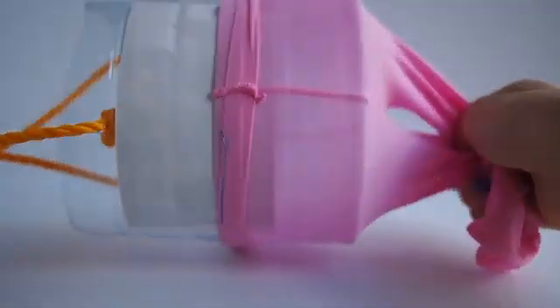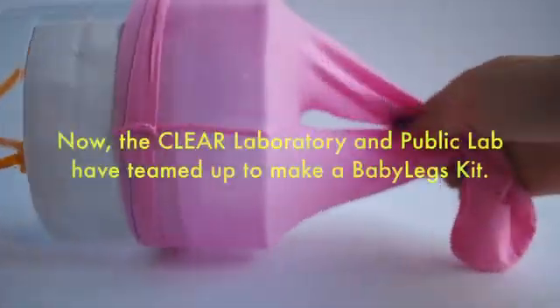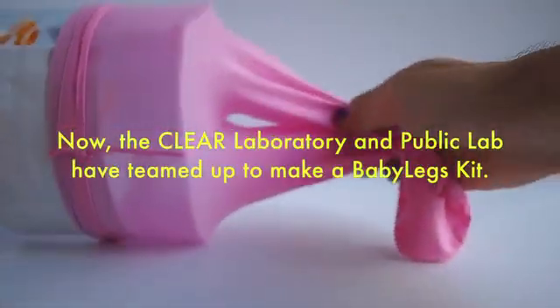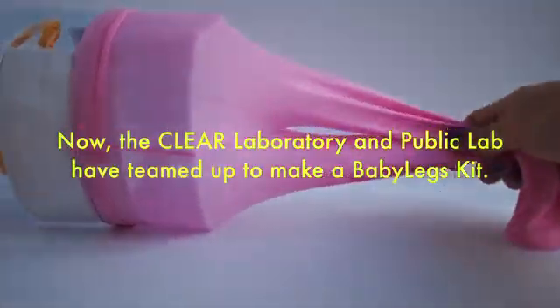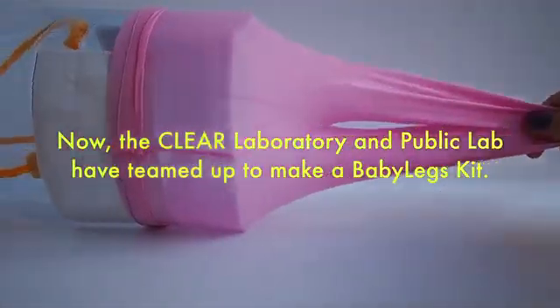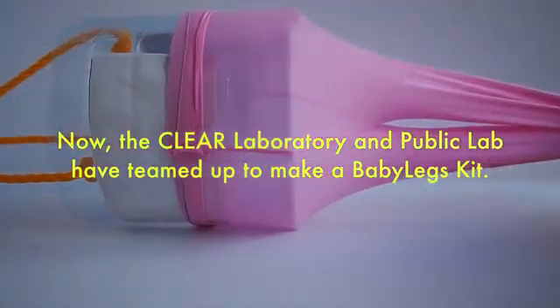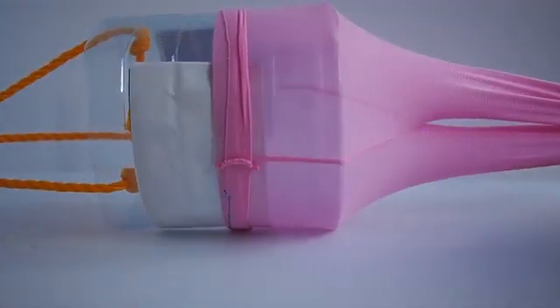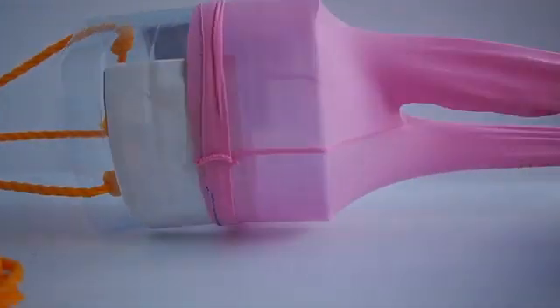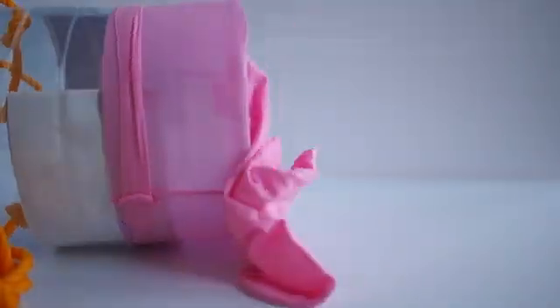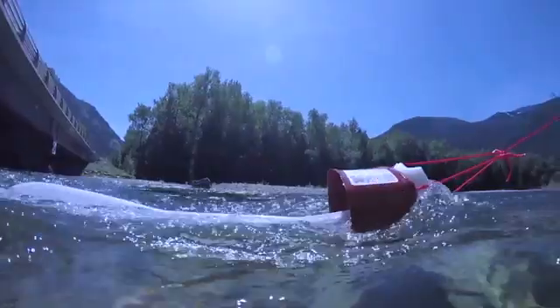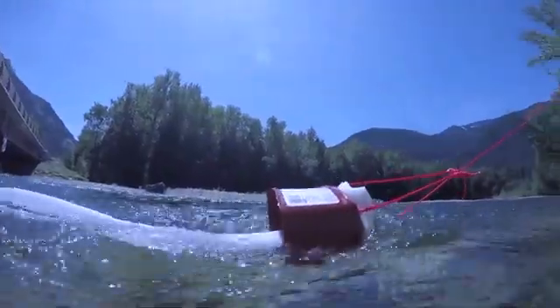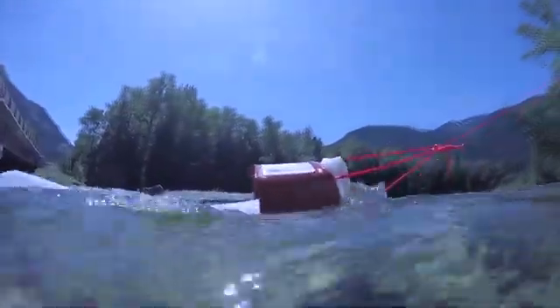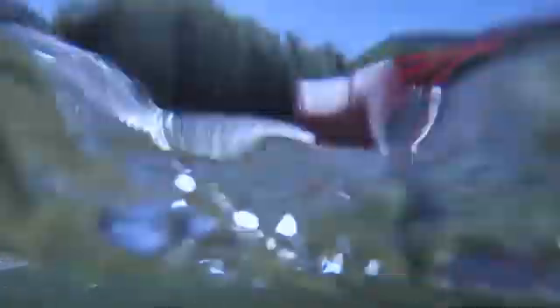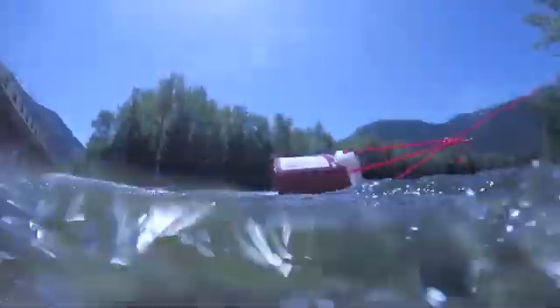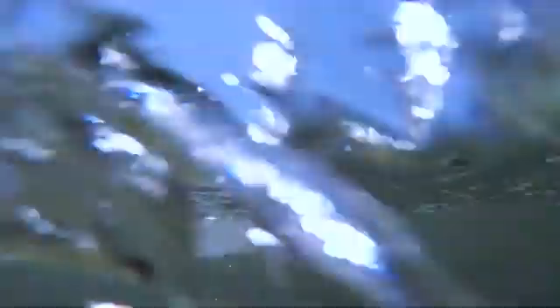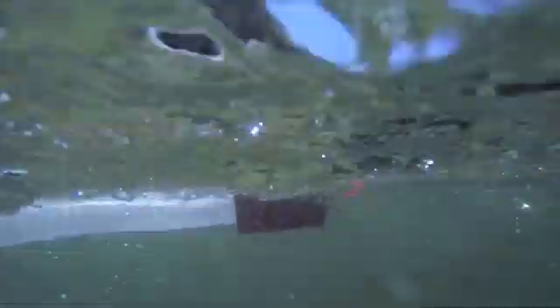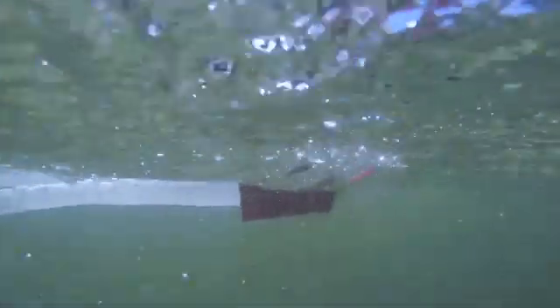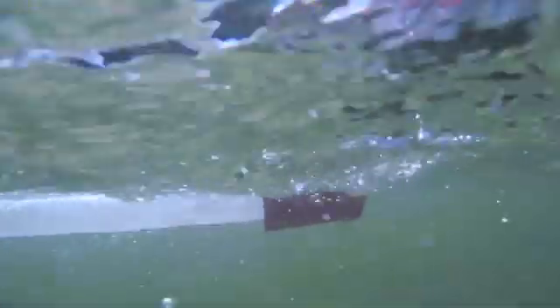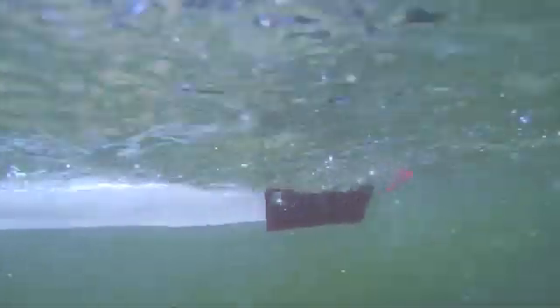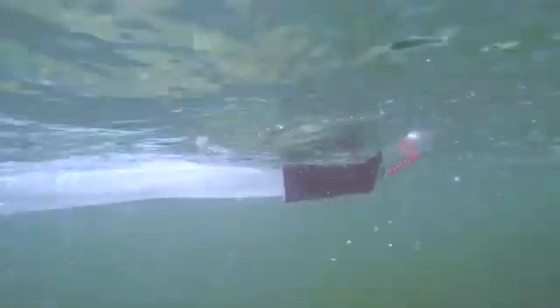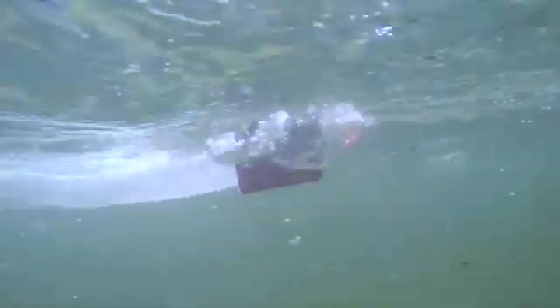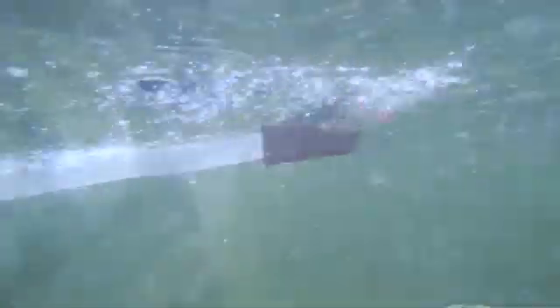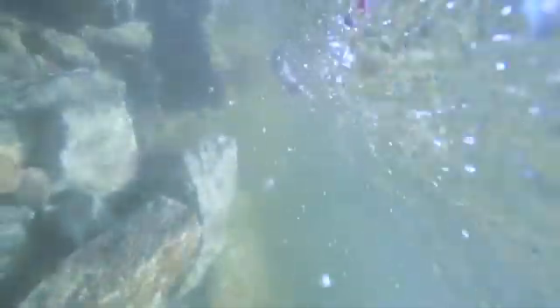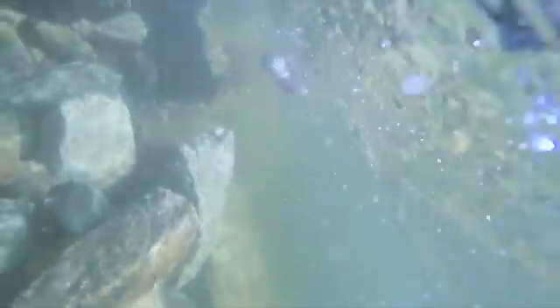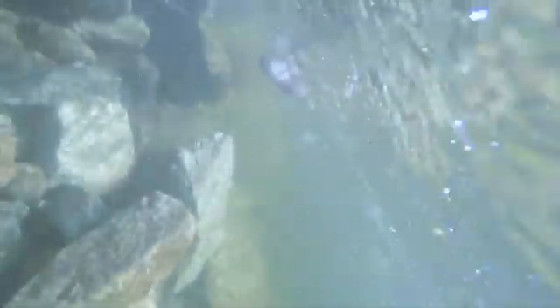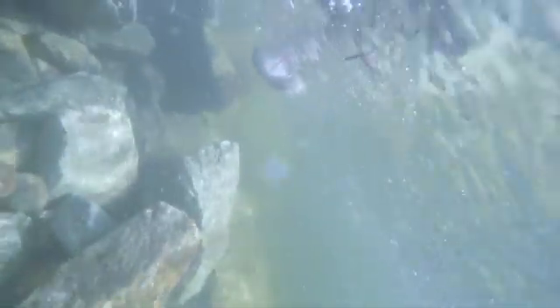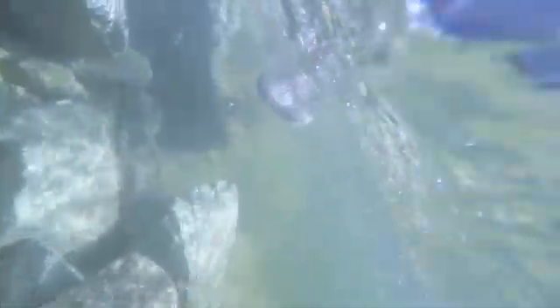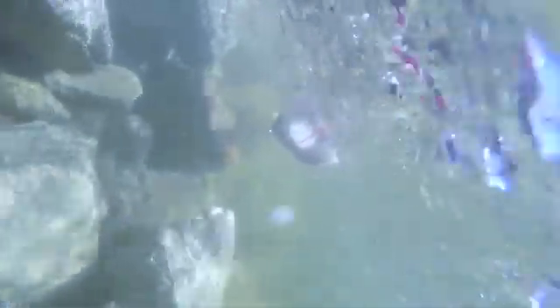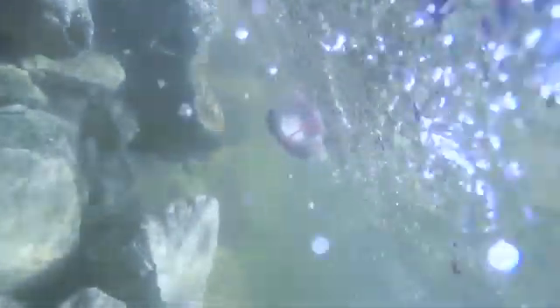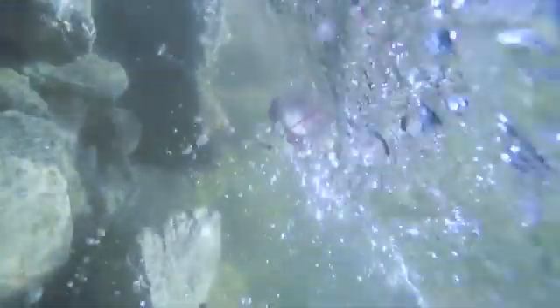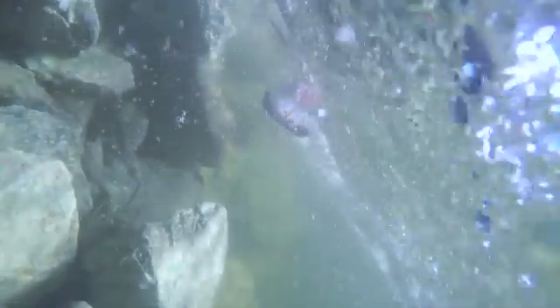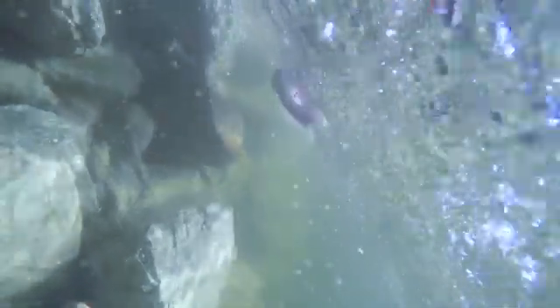At Public Lab, we're always looking for simple, elegant designs for kits that address environmental issues. The point of Baby Legs is that people who are affected by plastics, people who are interested in plastics, can carry out scientific research themselves.